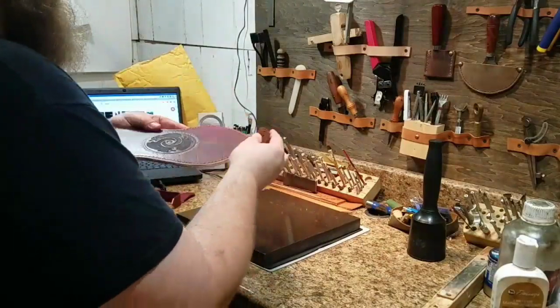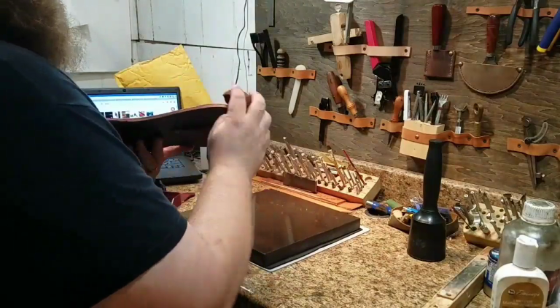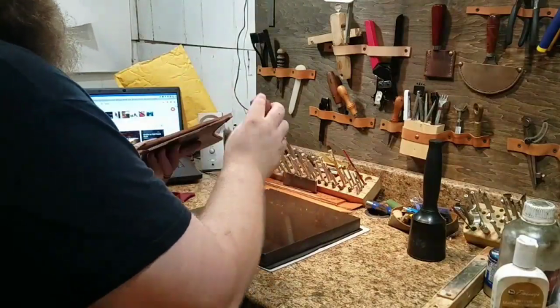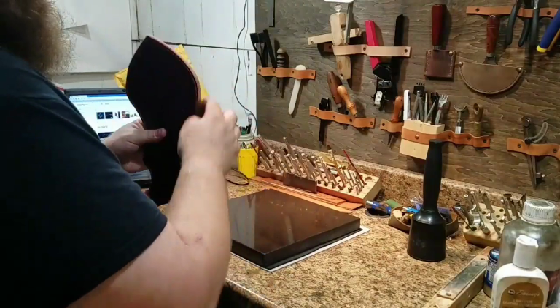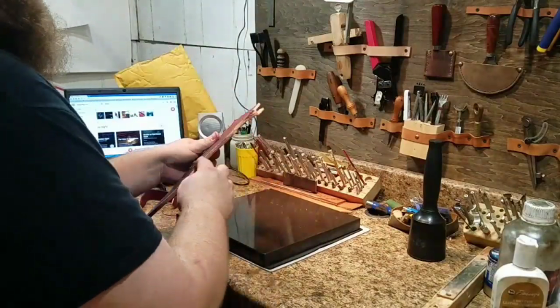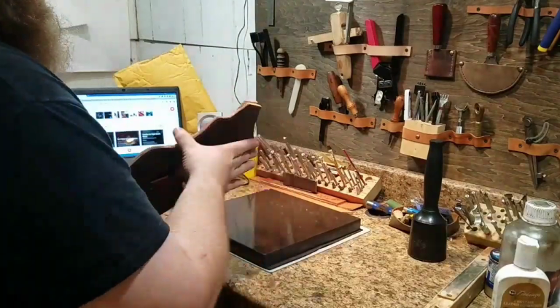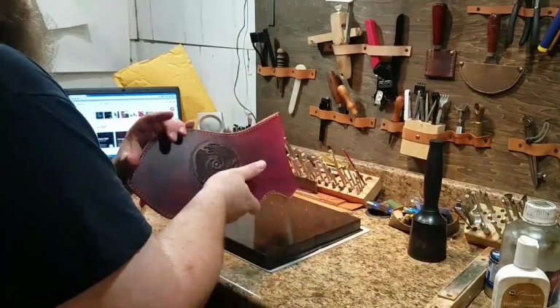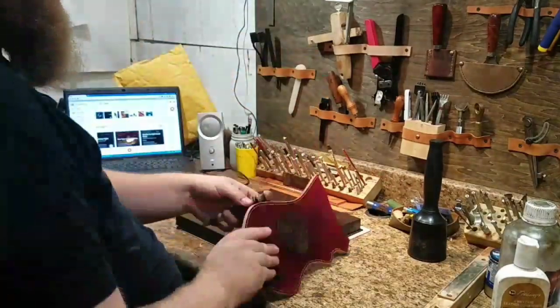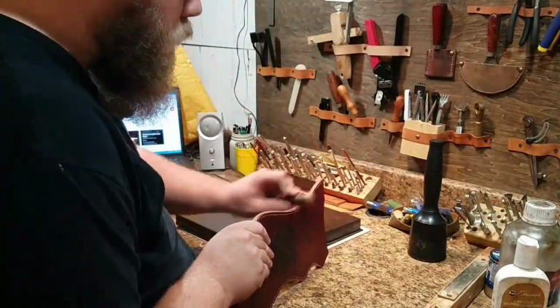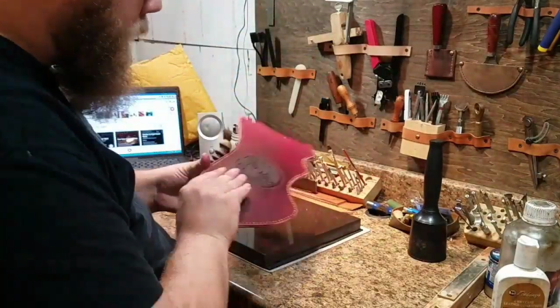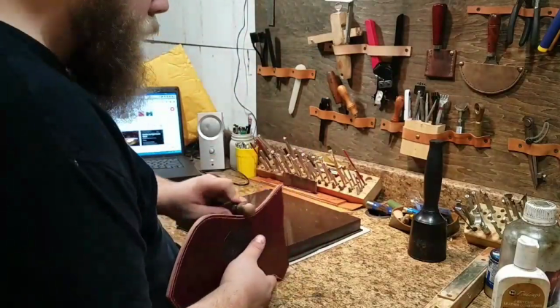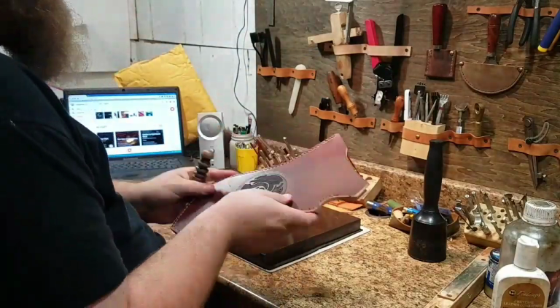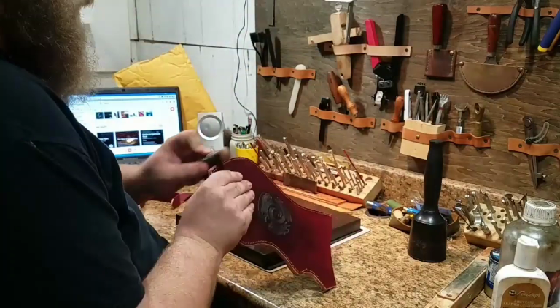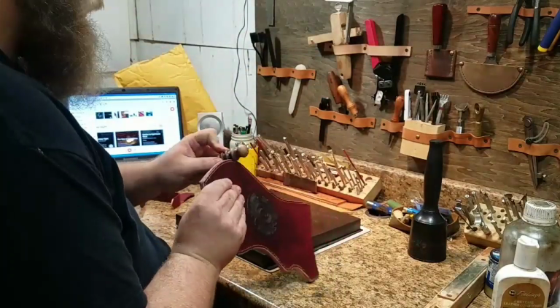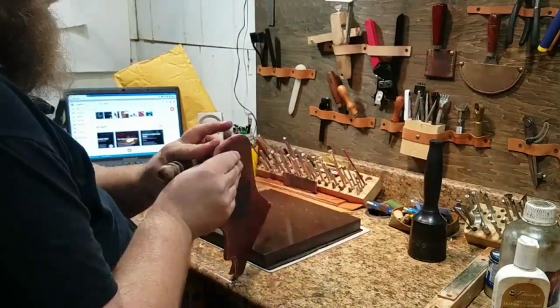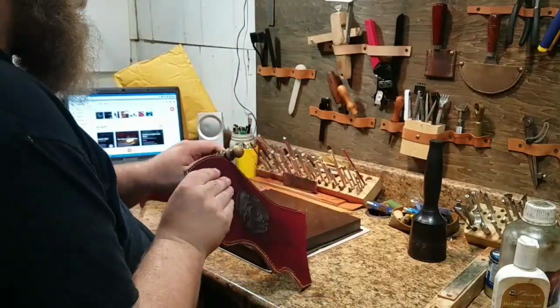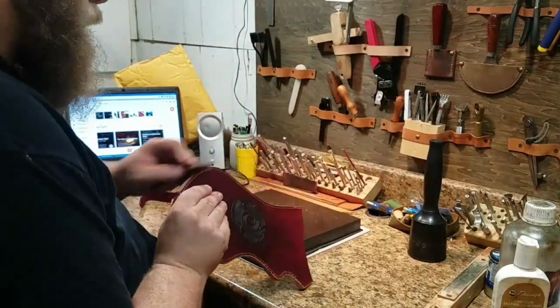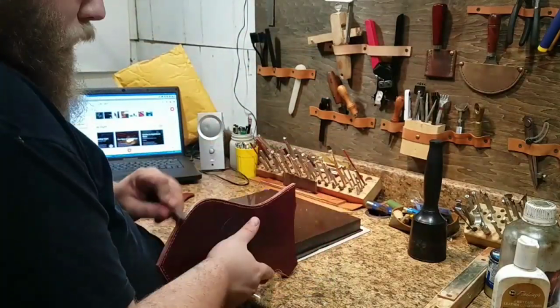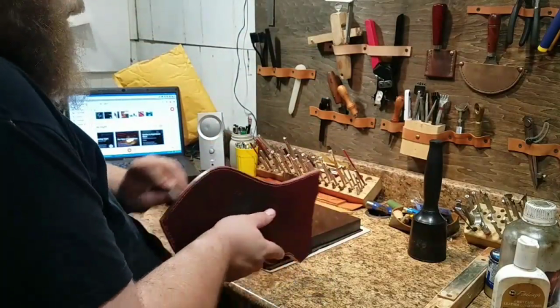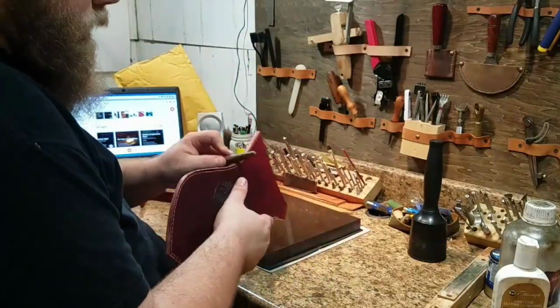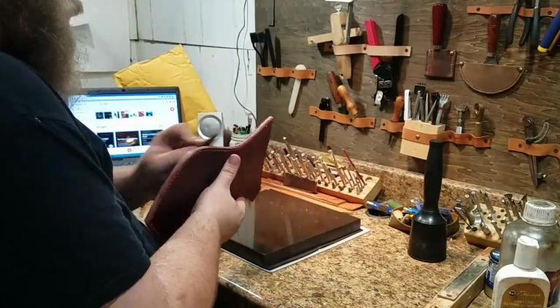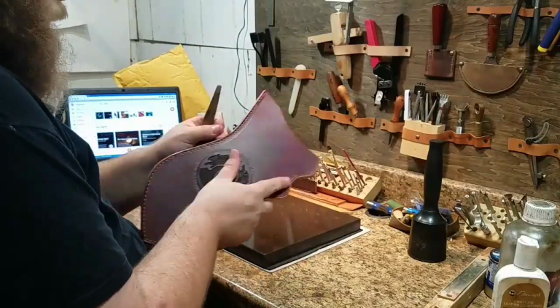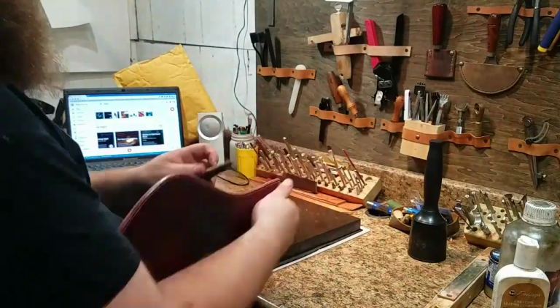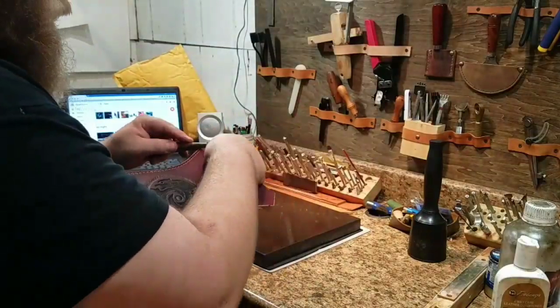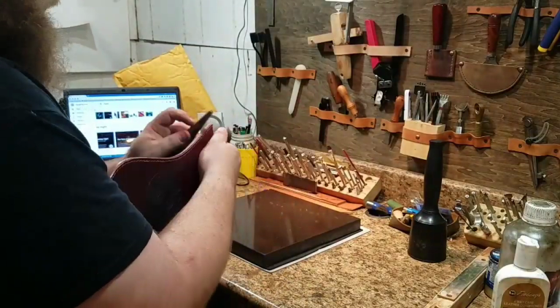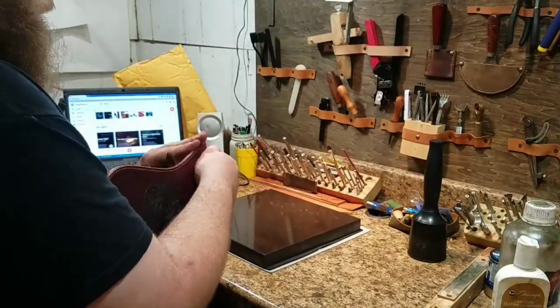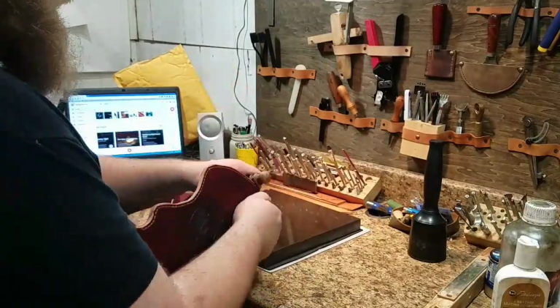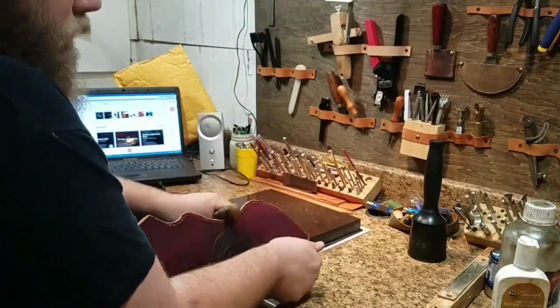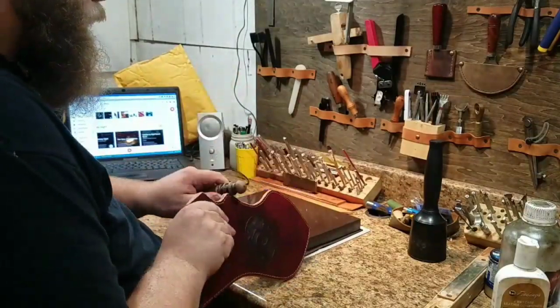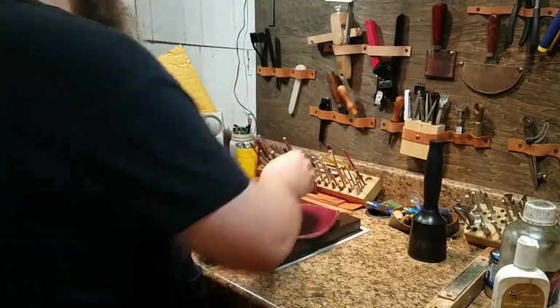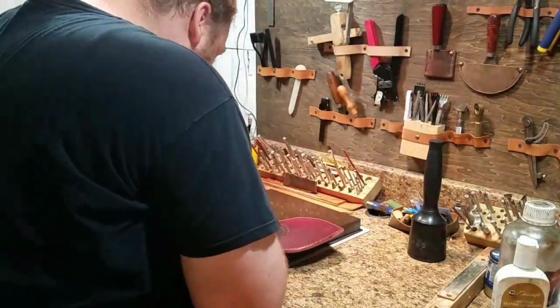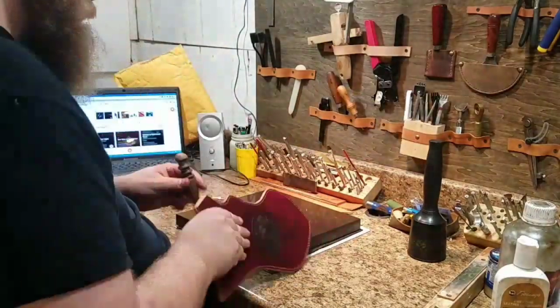Now I'm wetting the edges a little bit to prepare for burnishing. I've got the burnishing tool and I'm pressing down firmly as I run it along the edge, which gives a nice polish and kind of hides that seam in the leather.